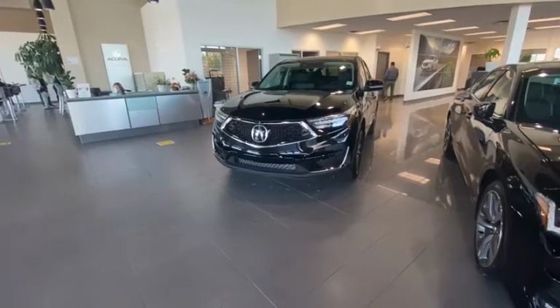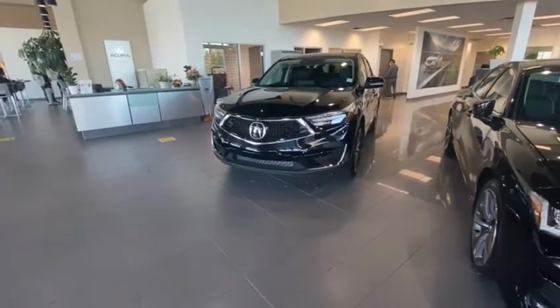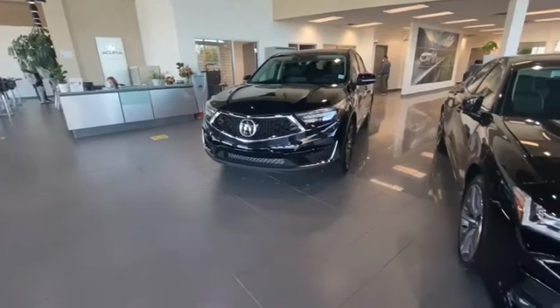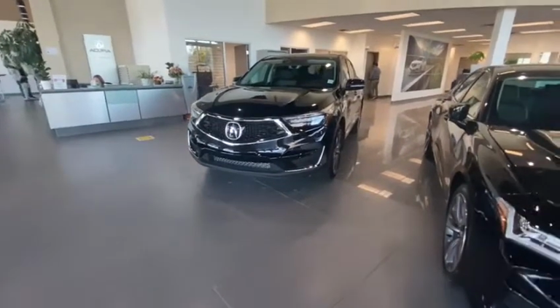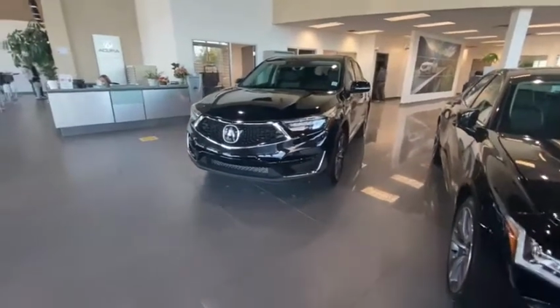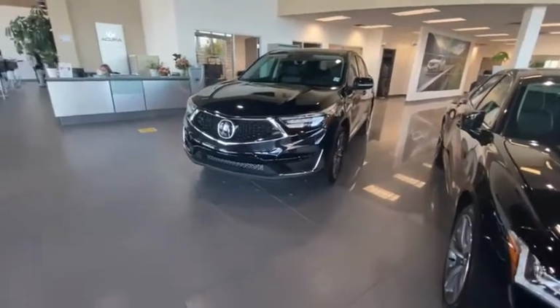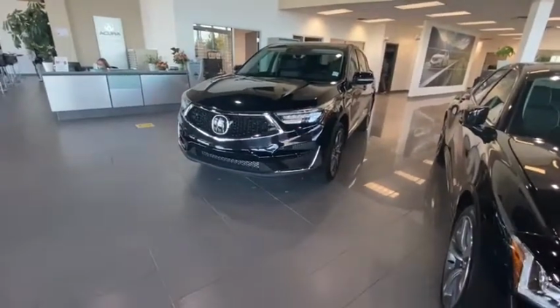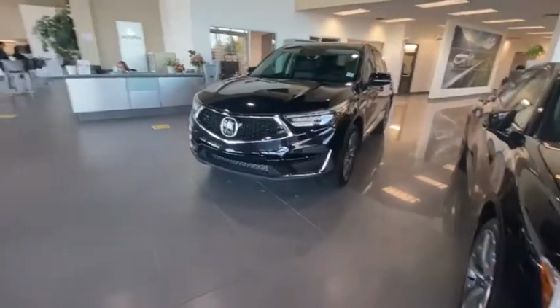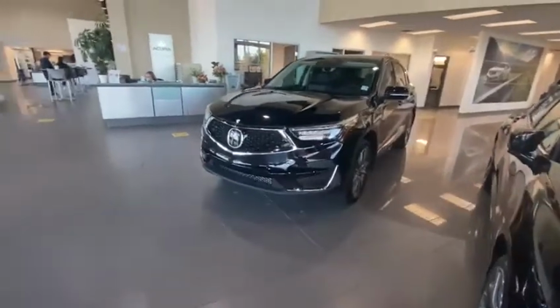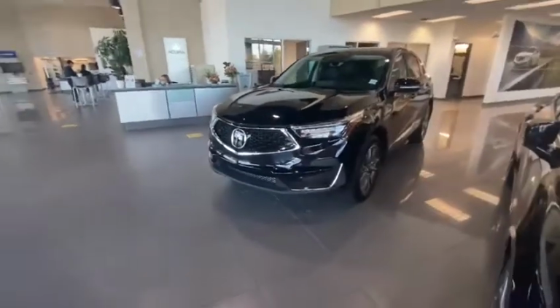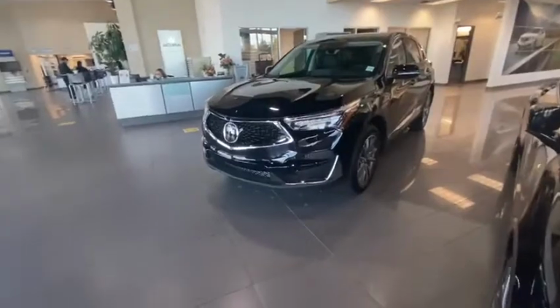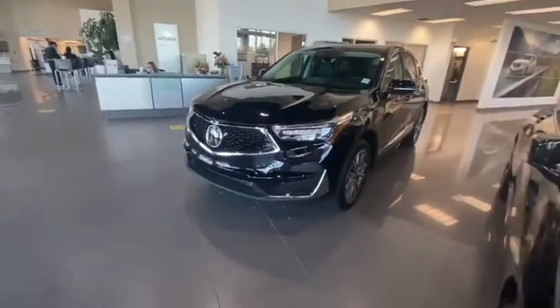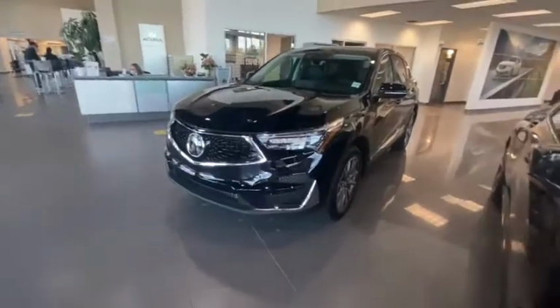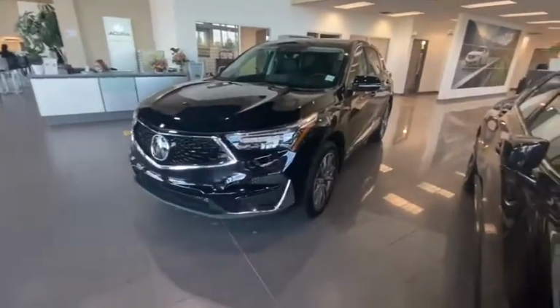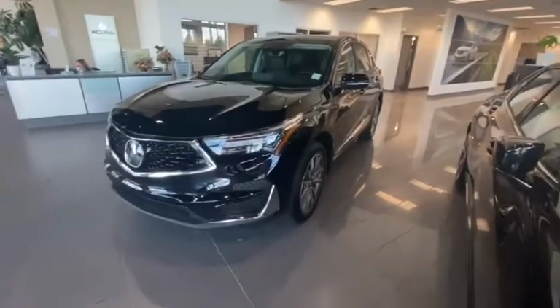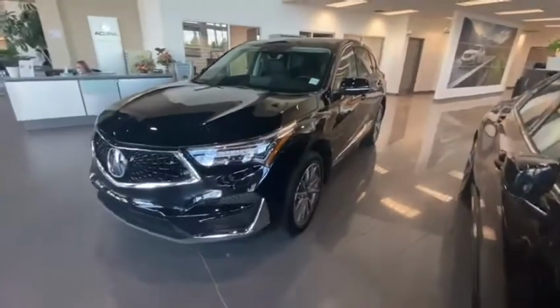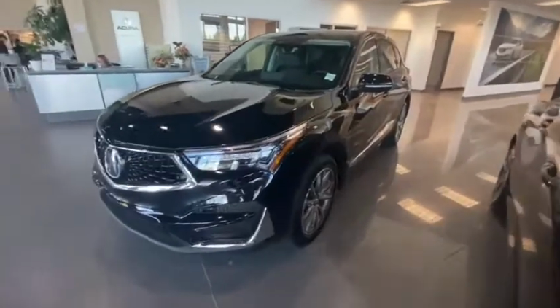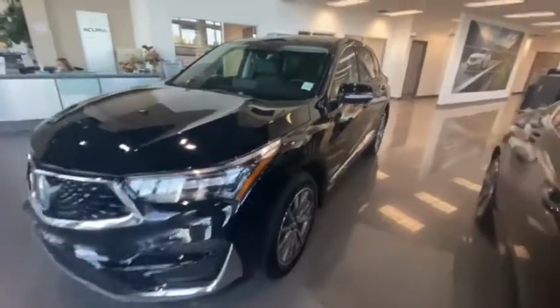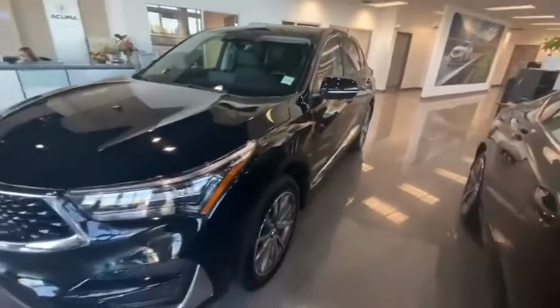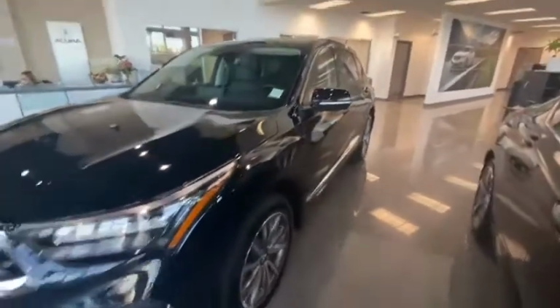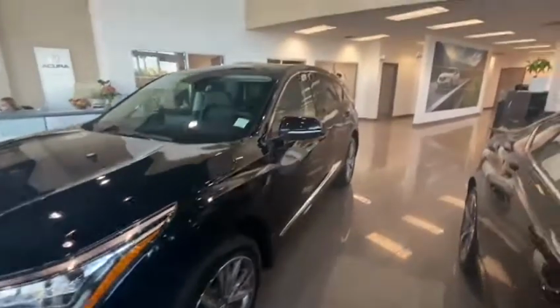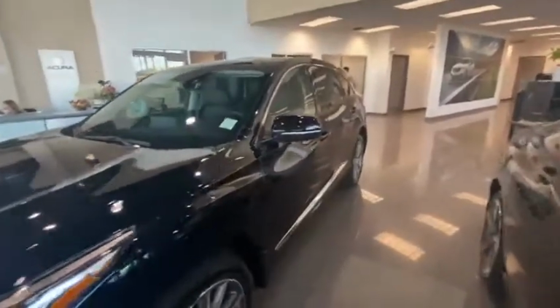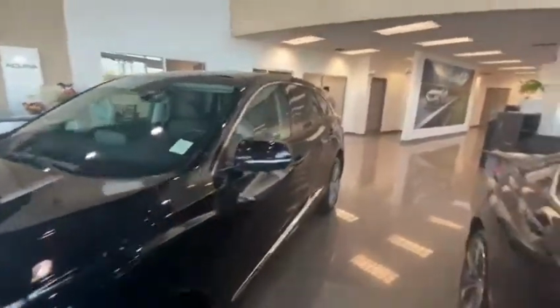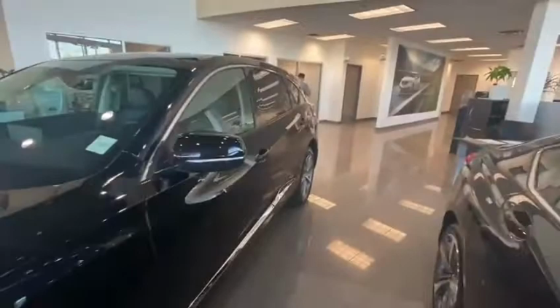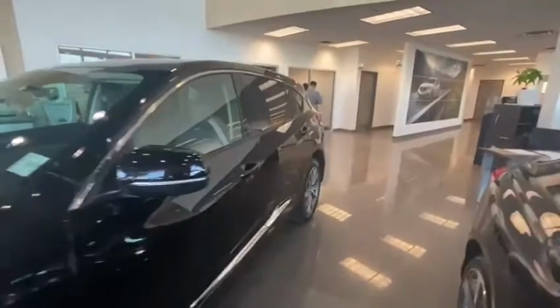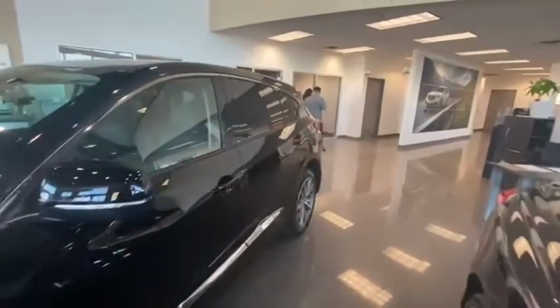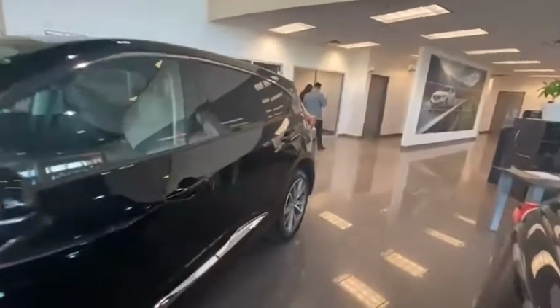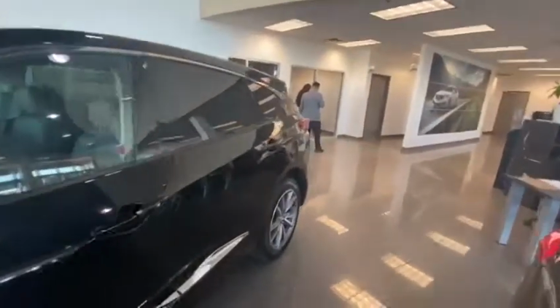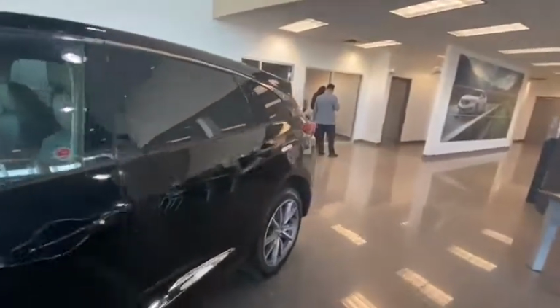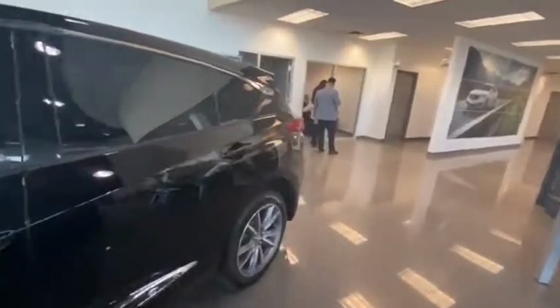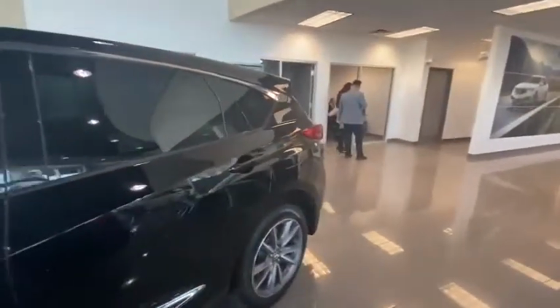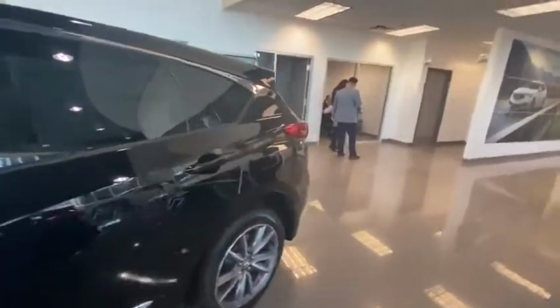Good morning, this is Kibir from Southview Acura. Thank you for submitting an inquiry regarding trading in your MDX and looking into an RDX. As you can see, the RDX is a great vehicle — at the Elite trim level it gets you every bell and whistle.